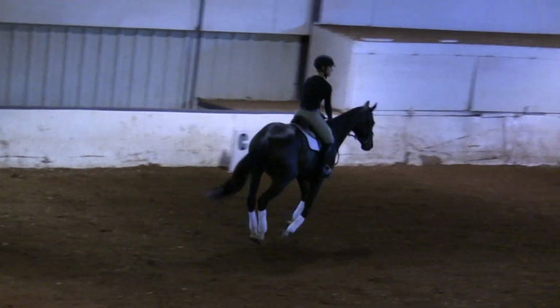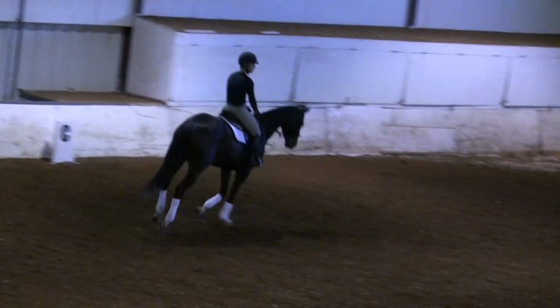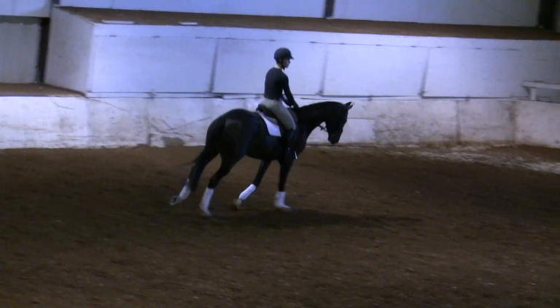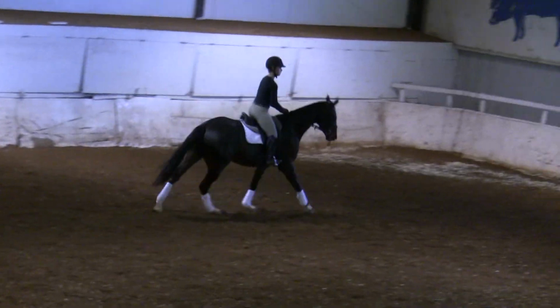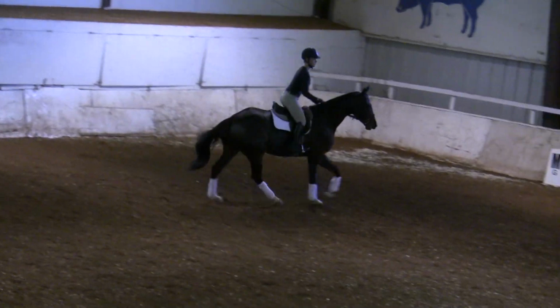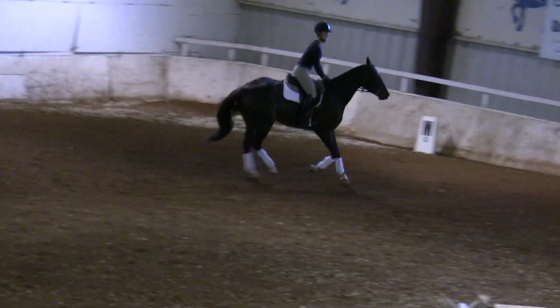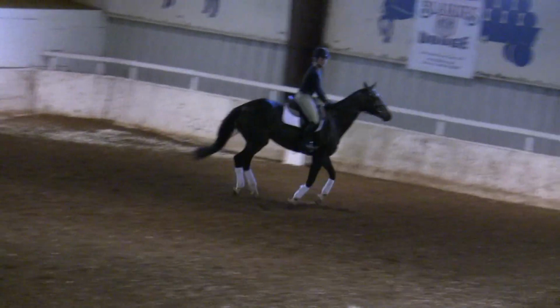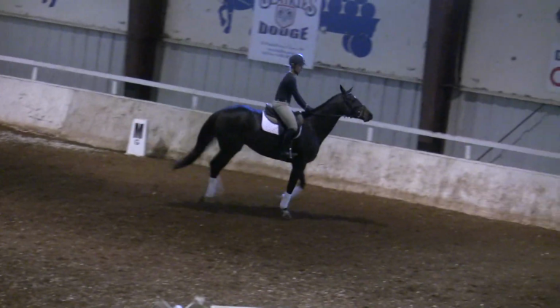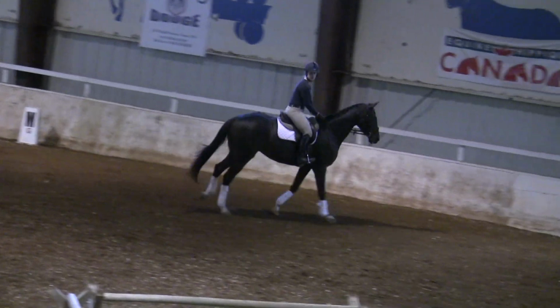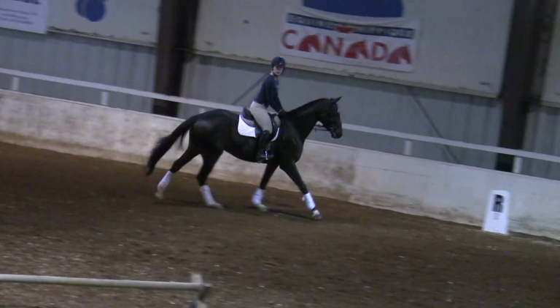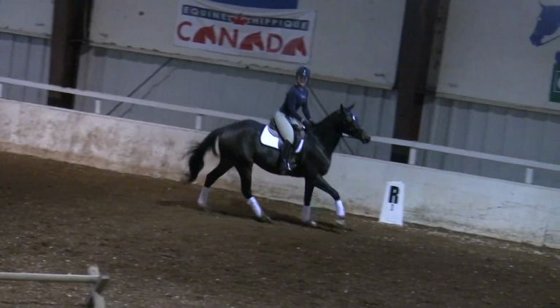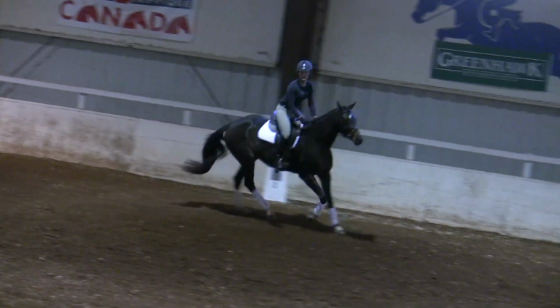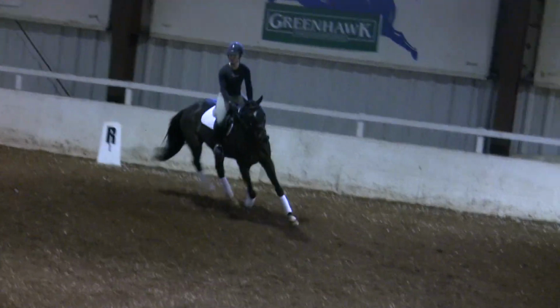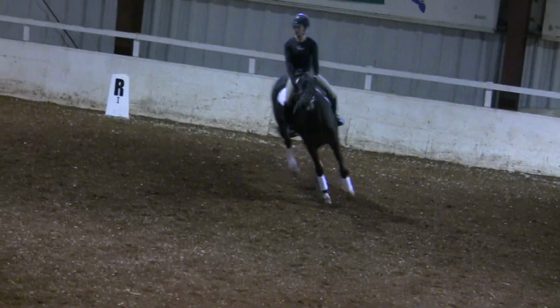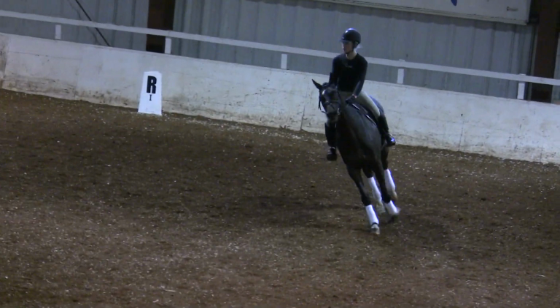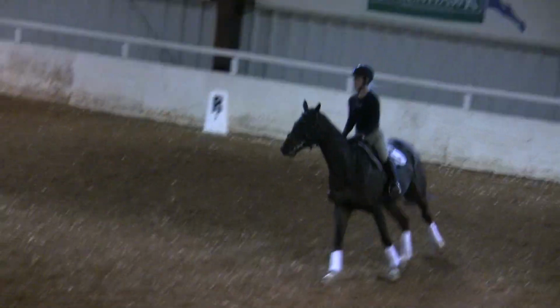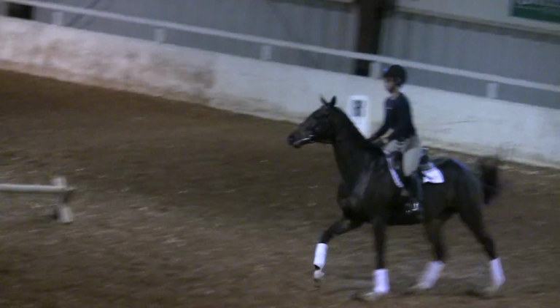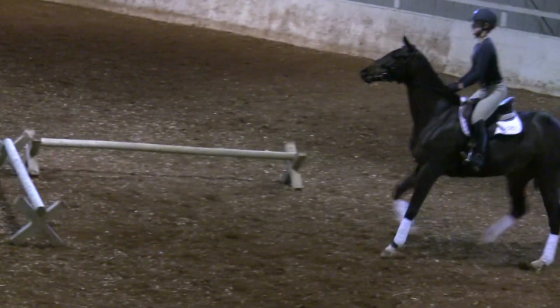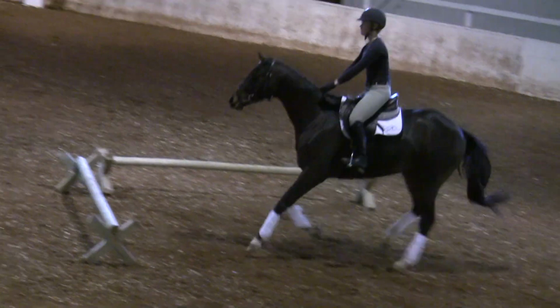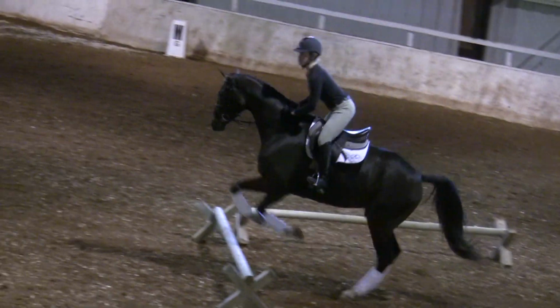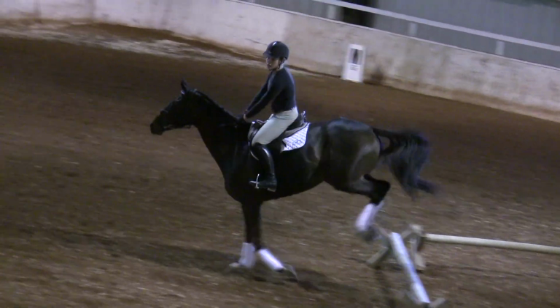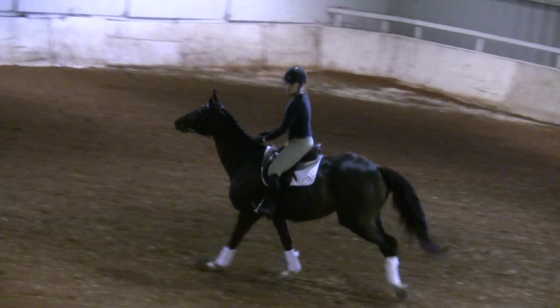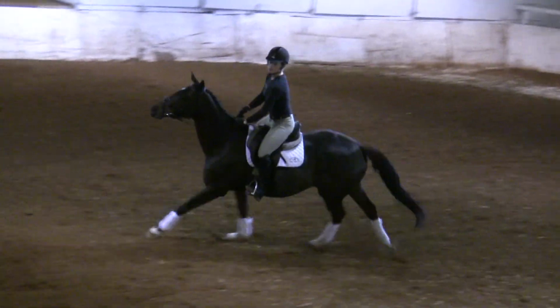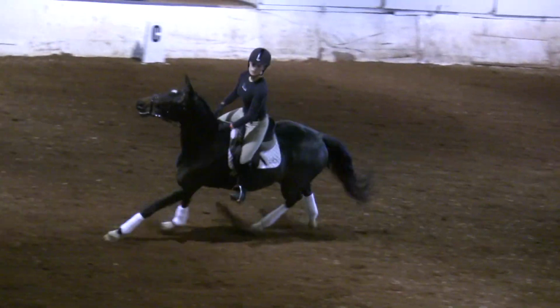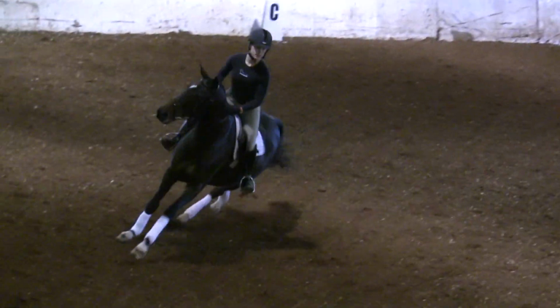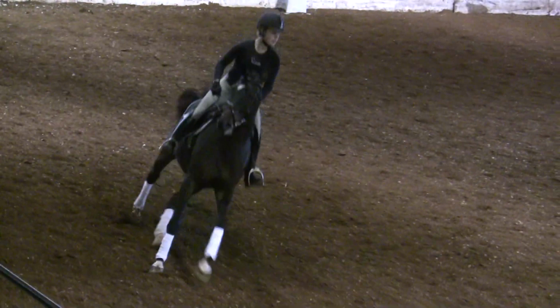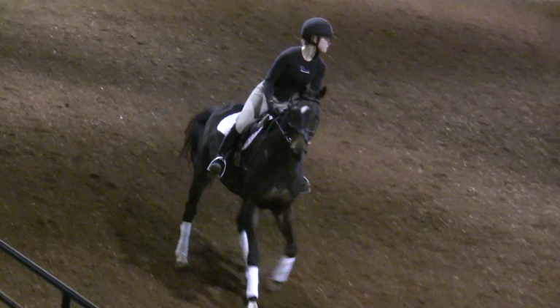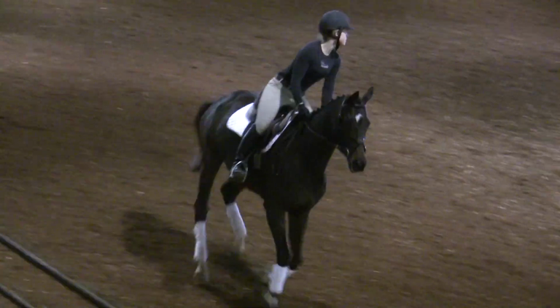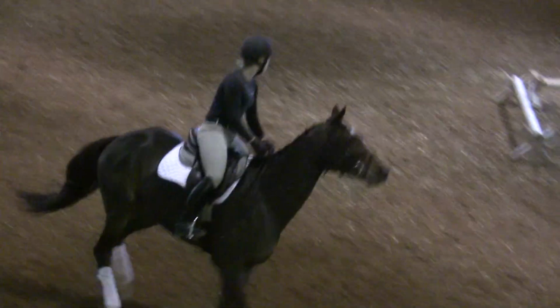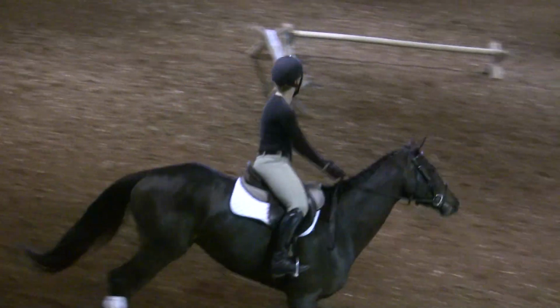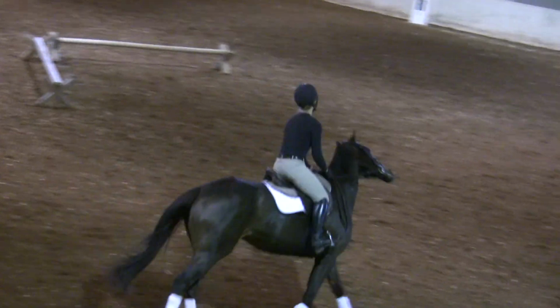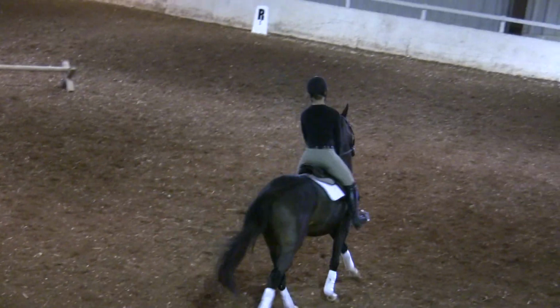Stack your hands at the wither, upper body a bit more back. Good that you look to the middle of the cavaletti middle. Good. Bigger, bigger, bigger — whoa. So first you want to have flexion.